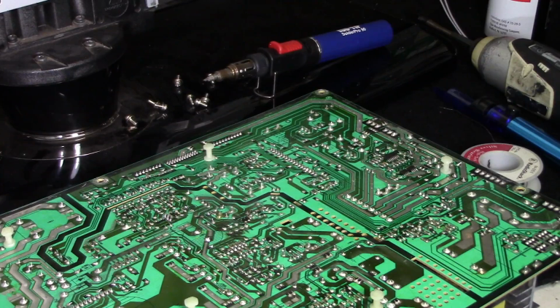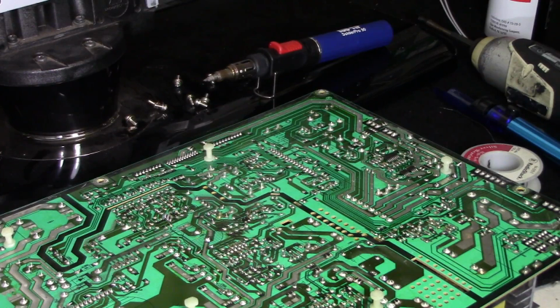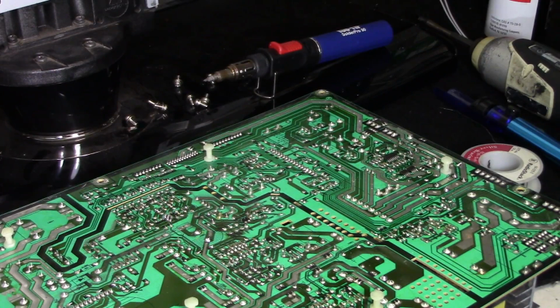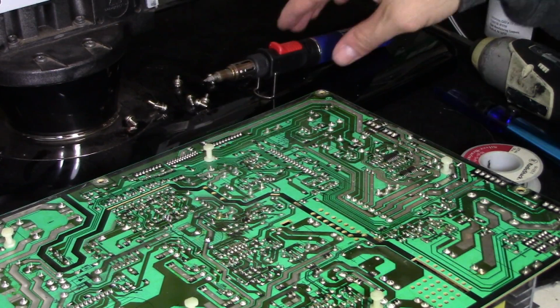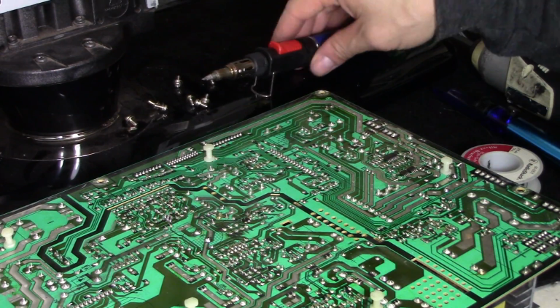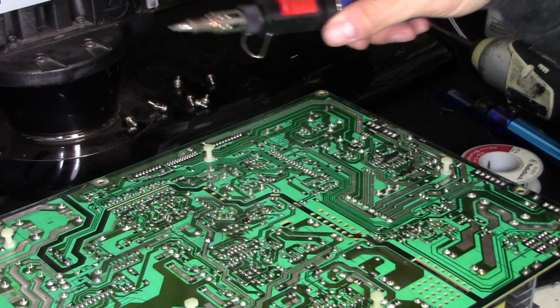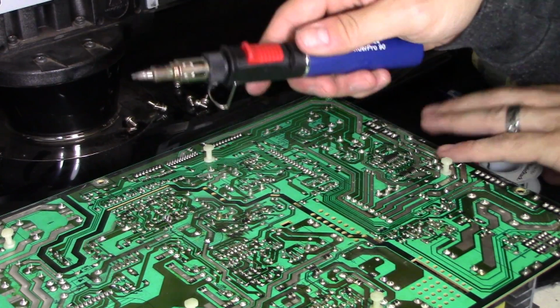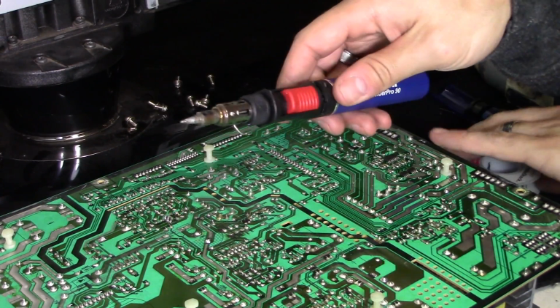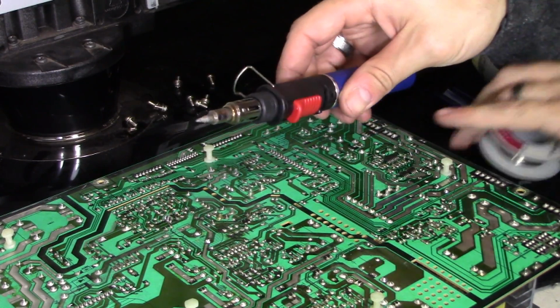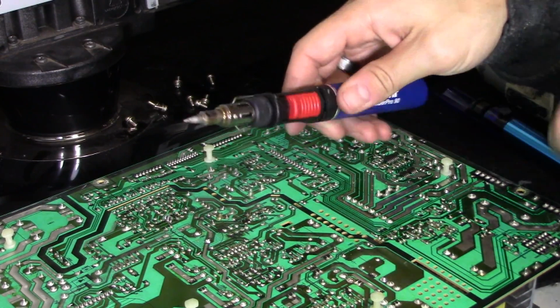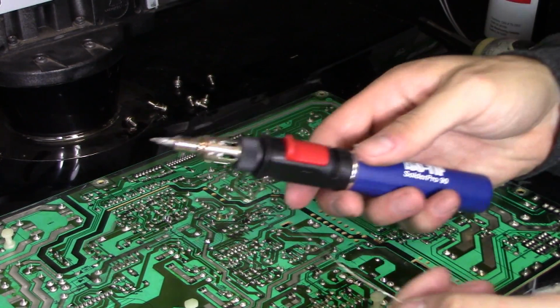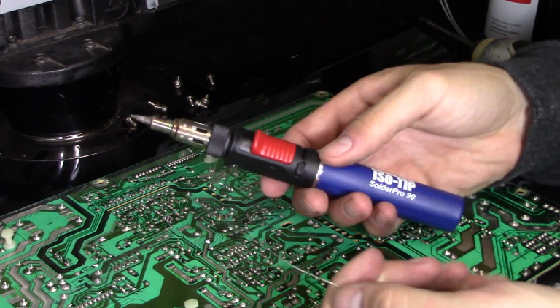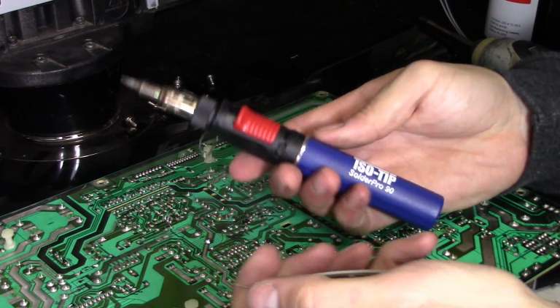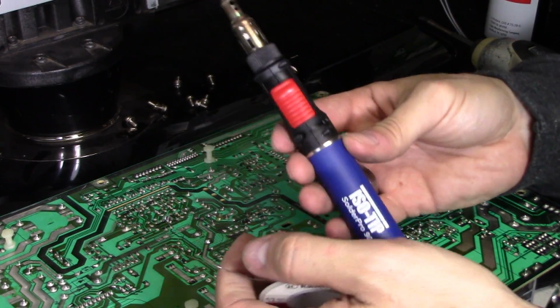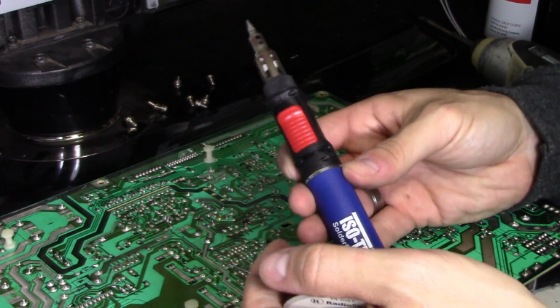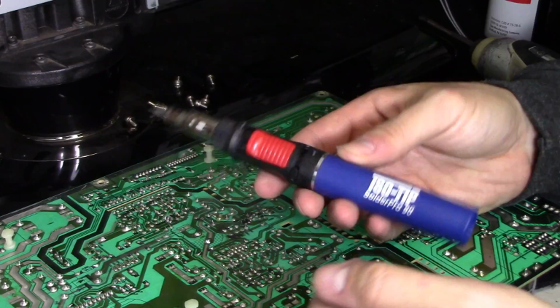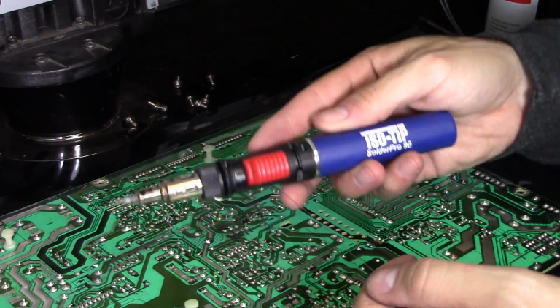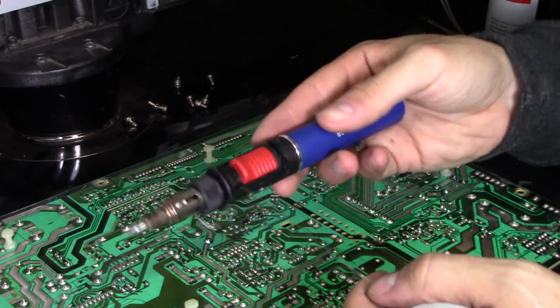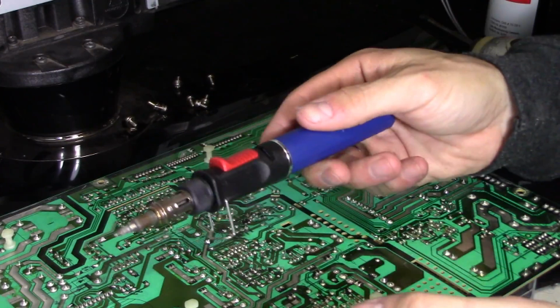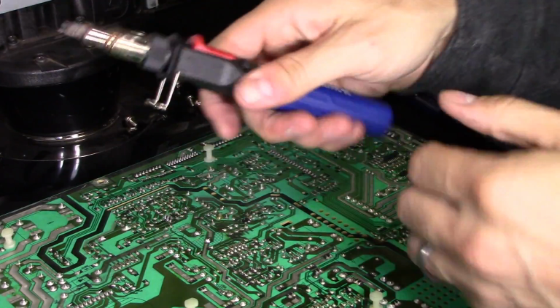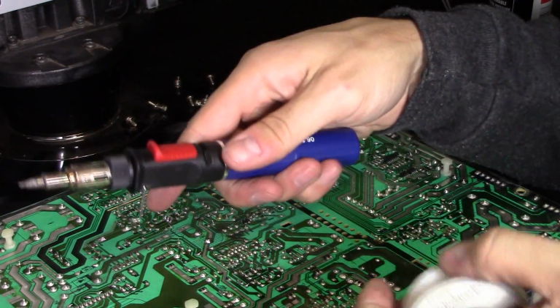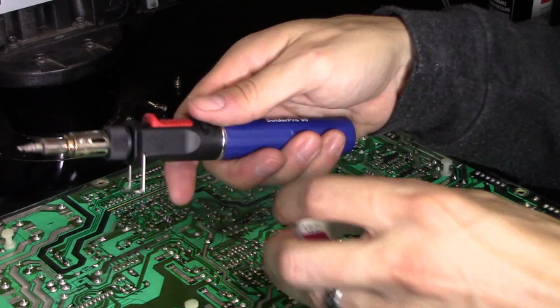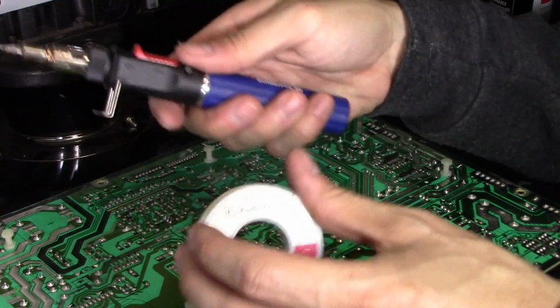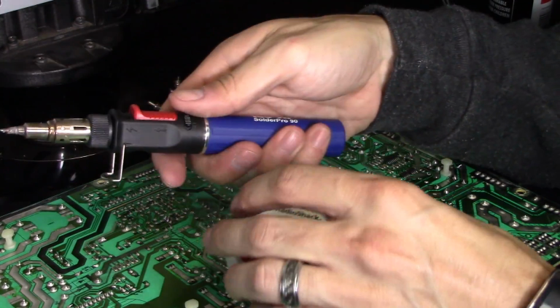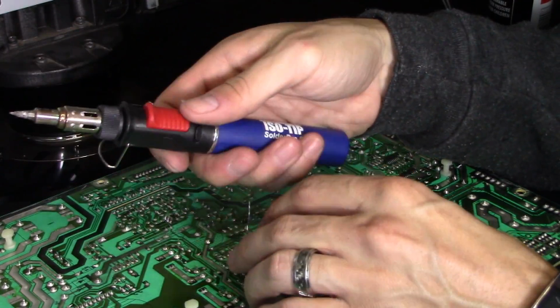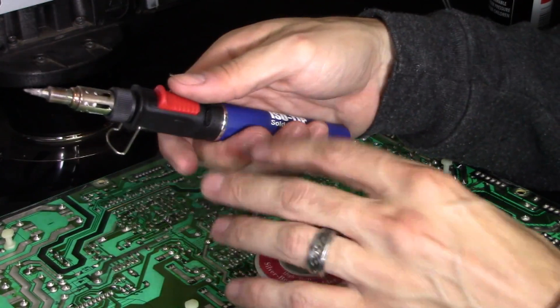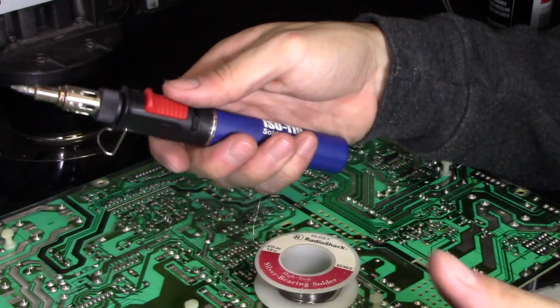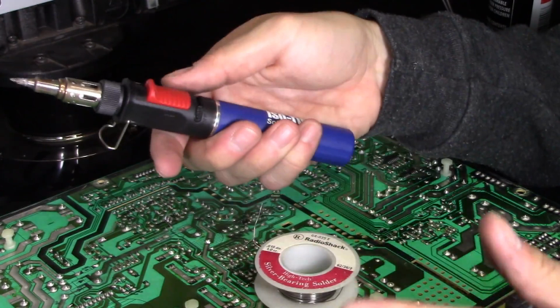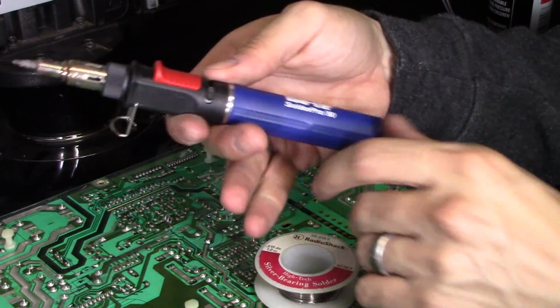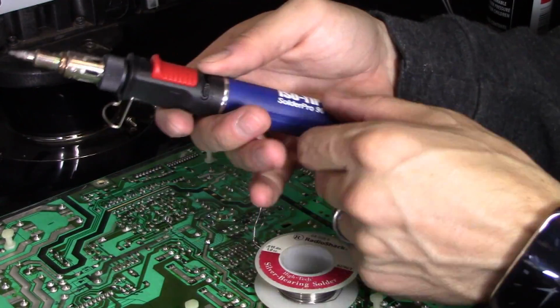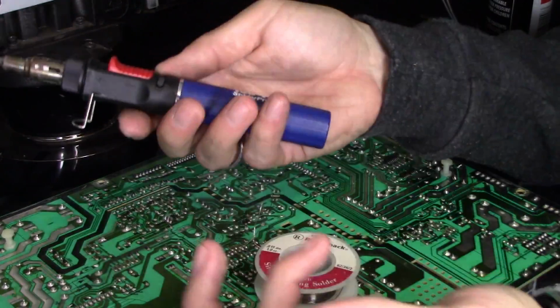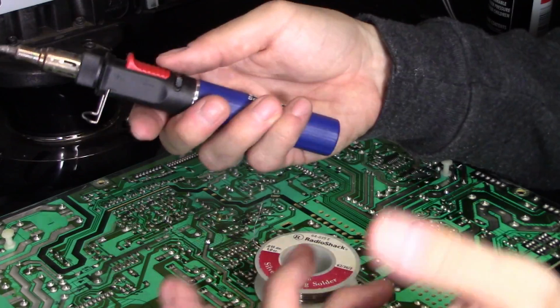What's up guys, this is Tampa Tech and I'm going to show you how to solder with this butane soldering iron. Just like a regular soldering iron, but it uses butane.